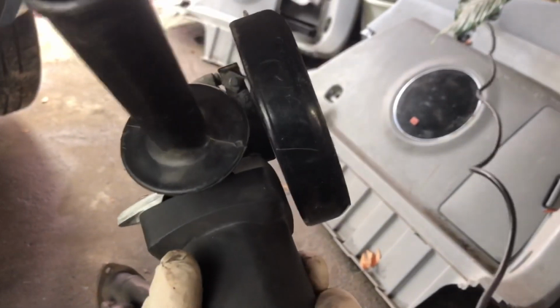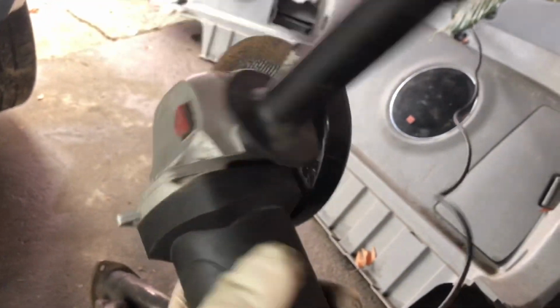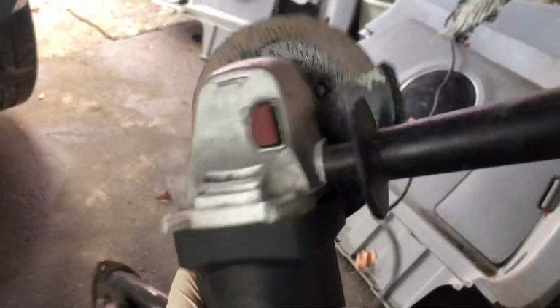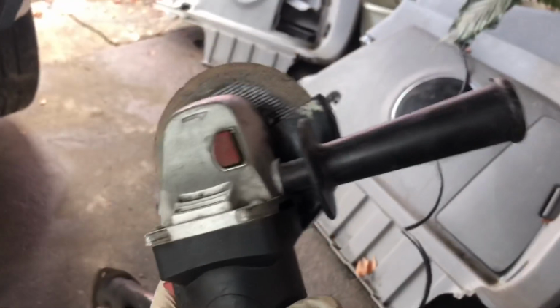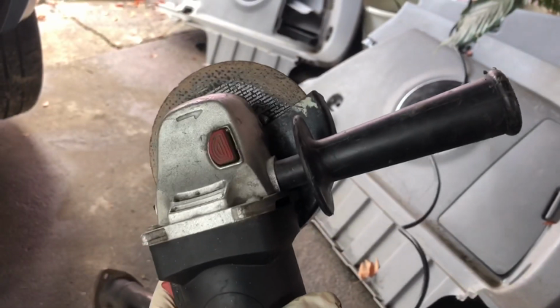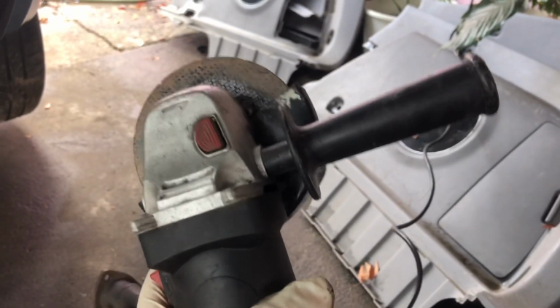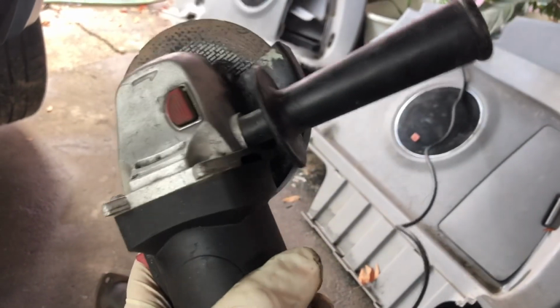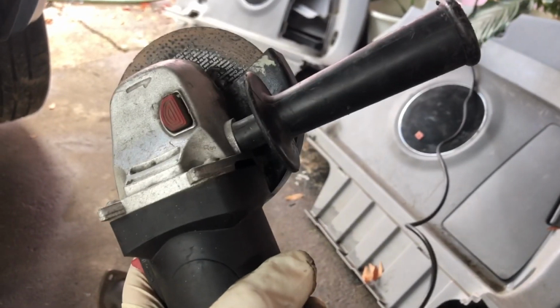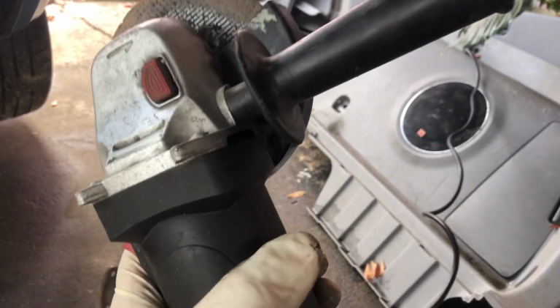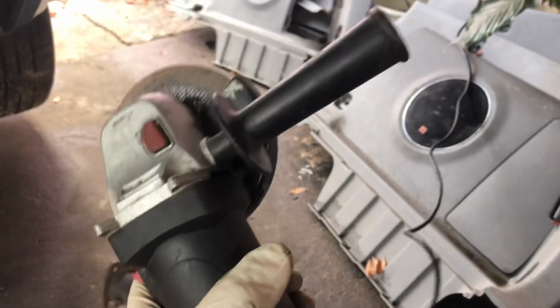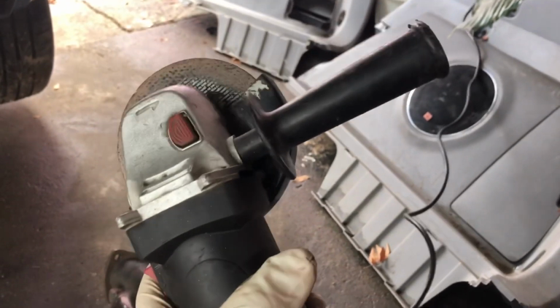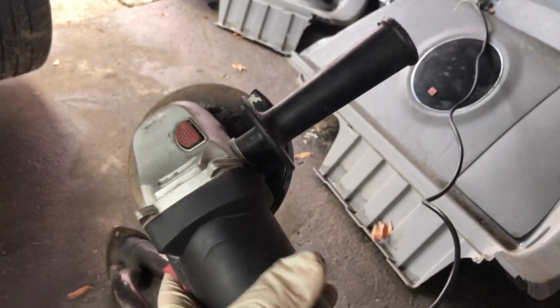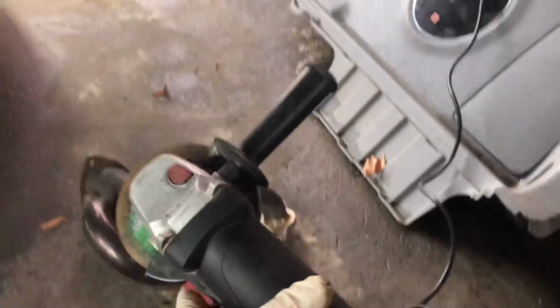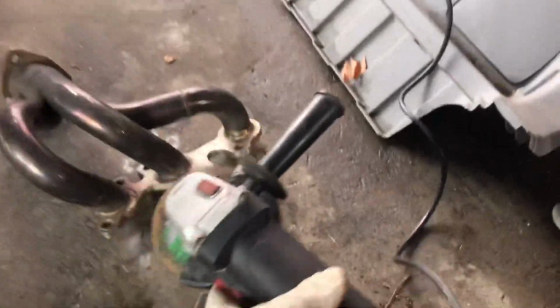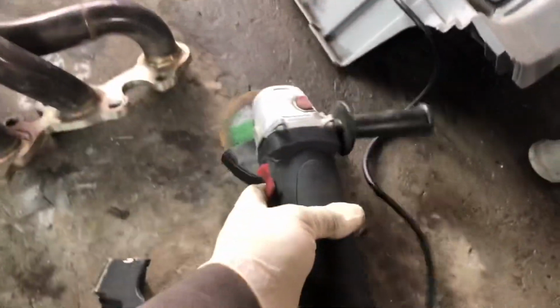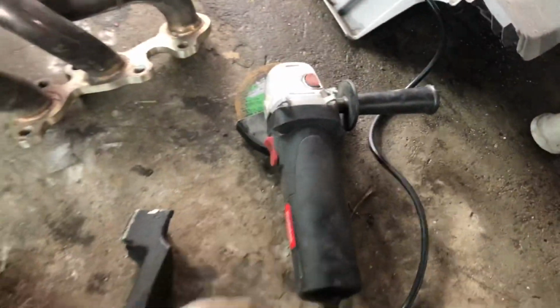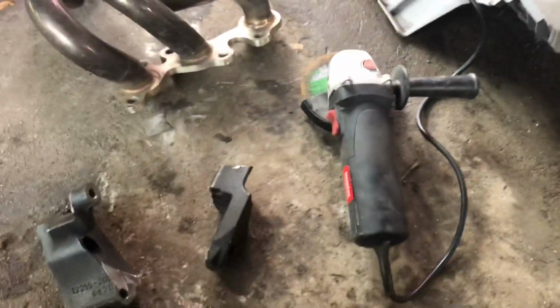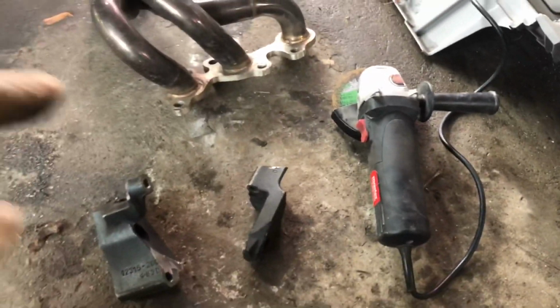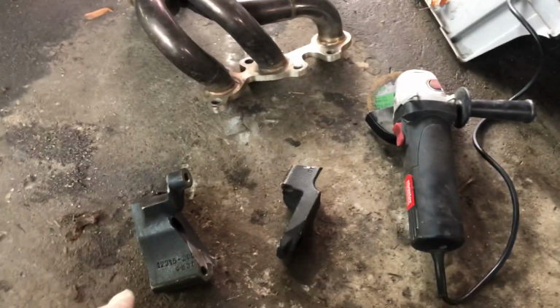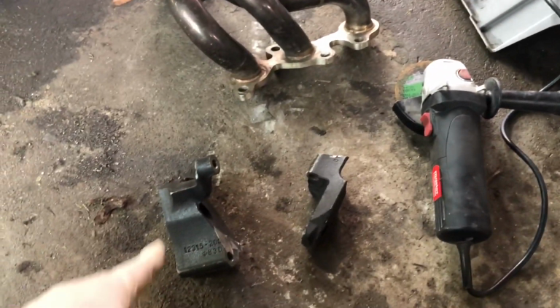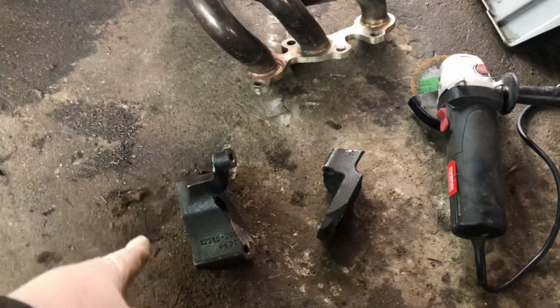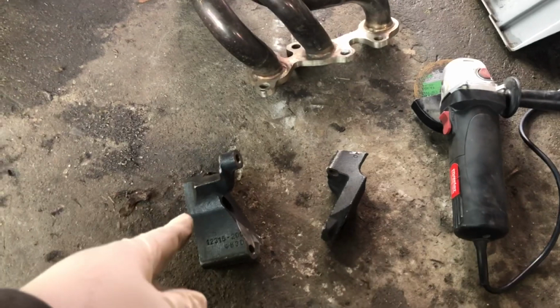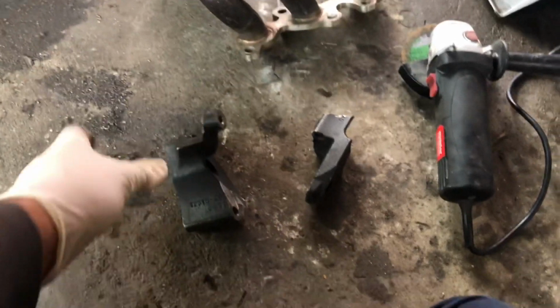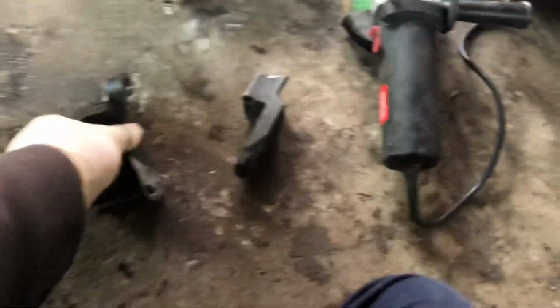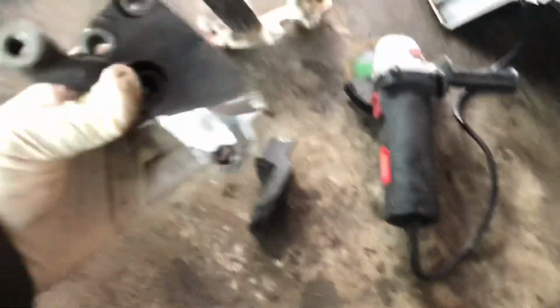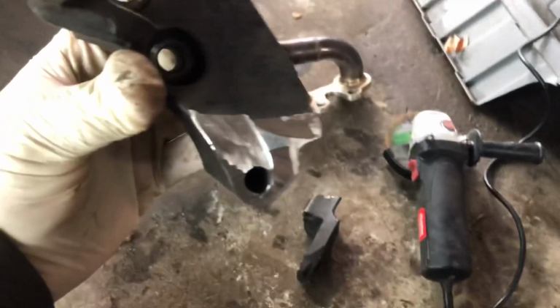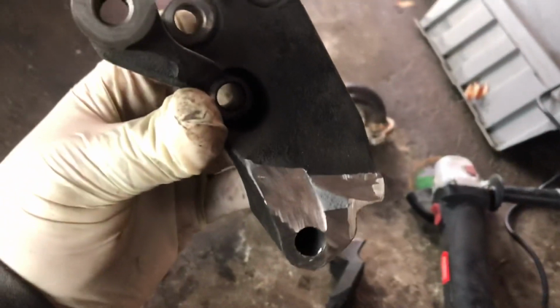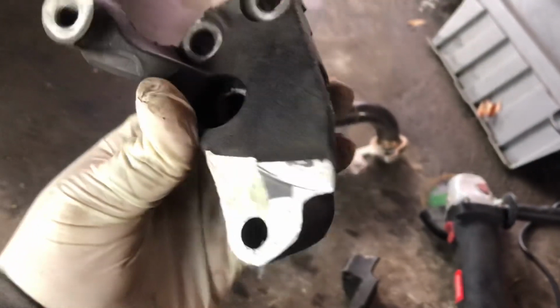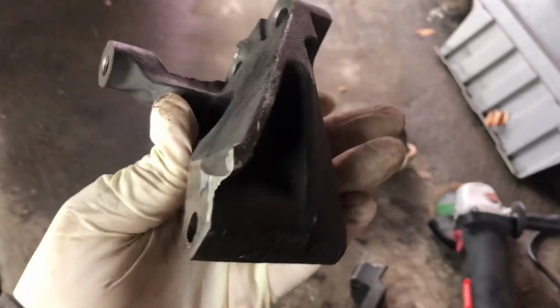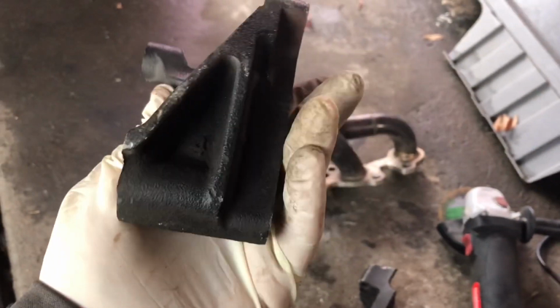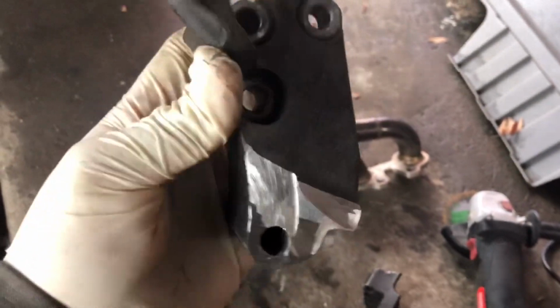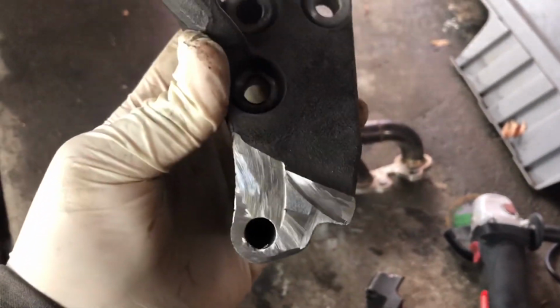Make sure you keep the guard on though — real talk. But this thing, I've had it for years, has not failed me for the longest time. So we're going to go back in here and clean this up, and we should be able to mount it up onto the car and get it going.